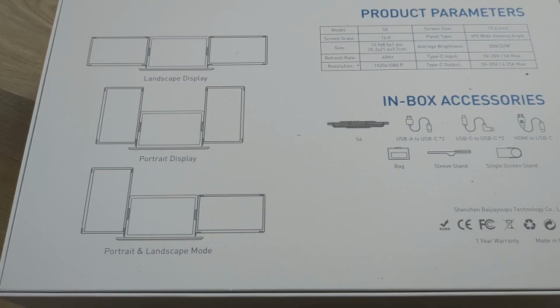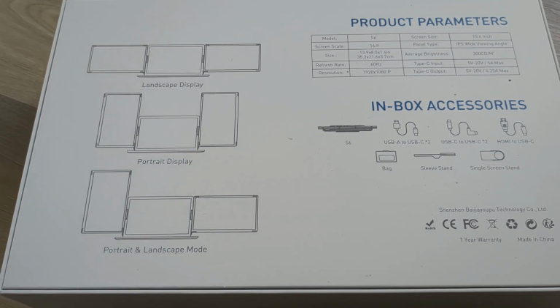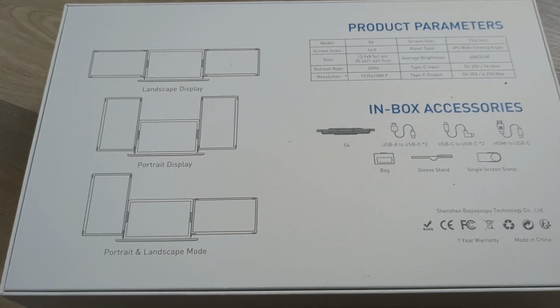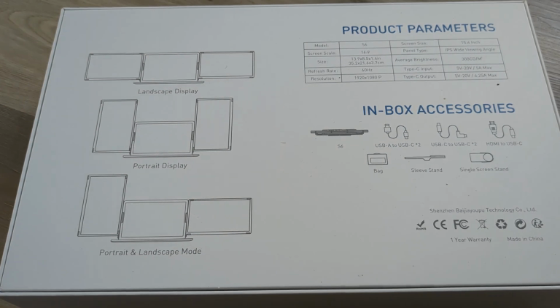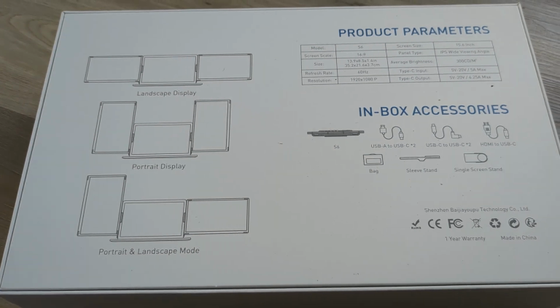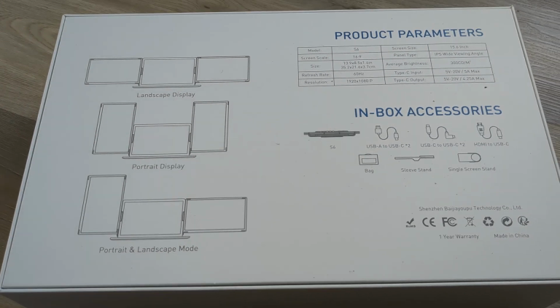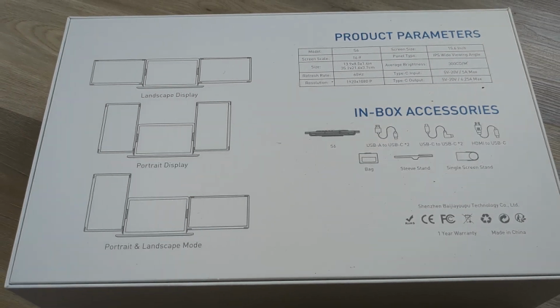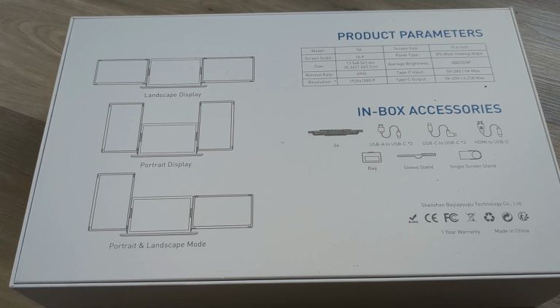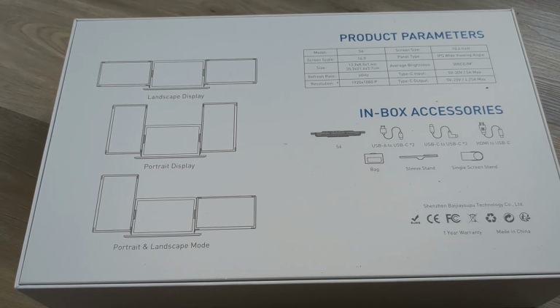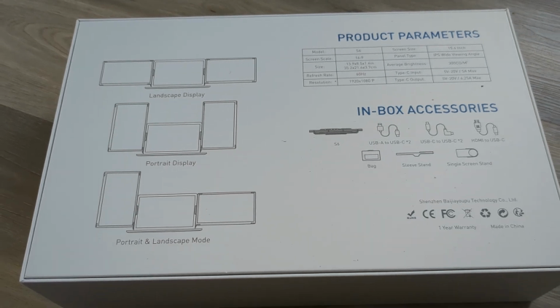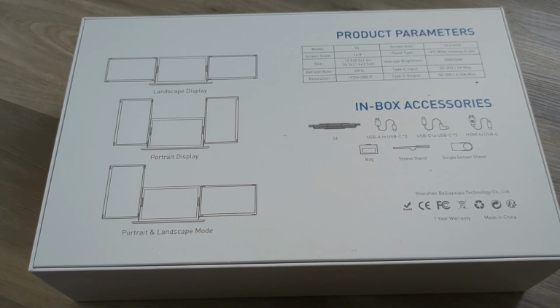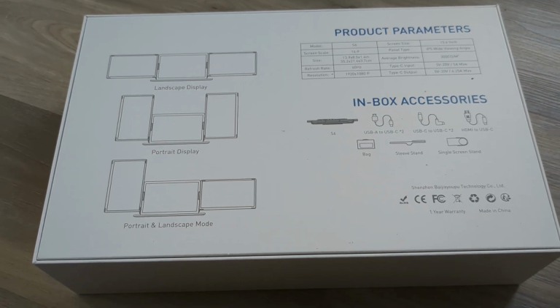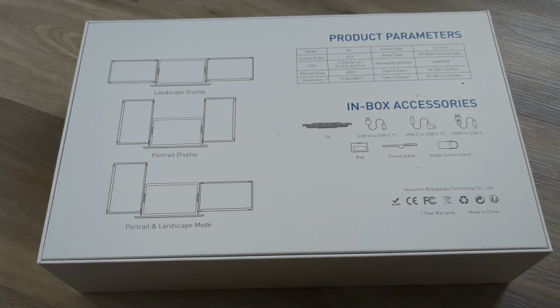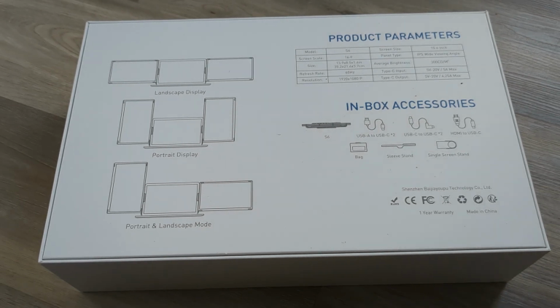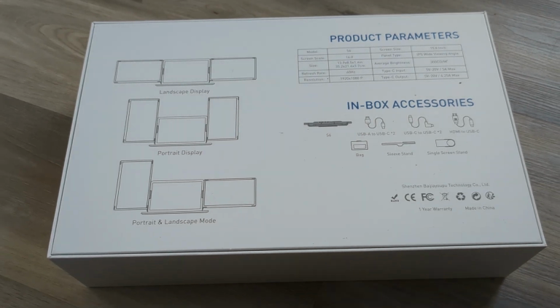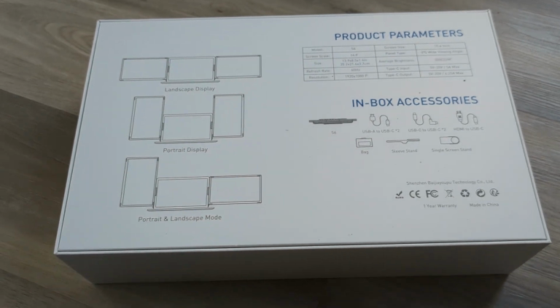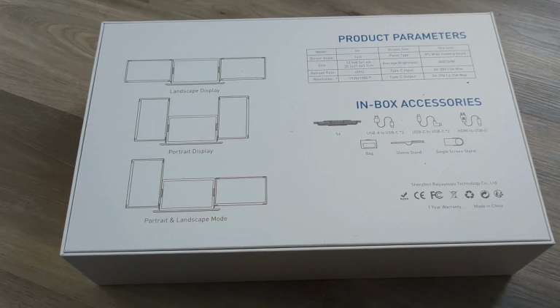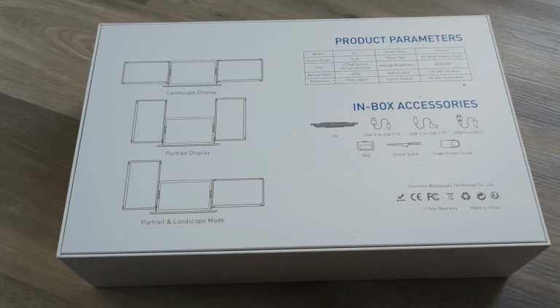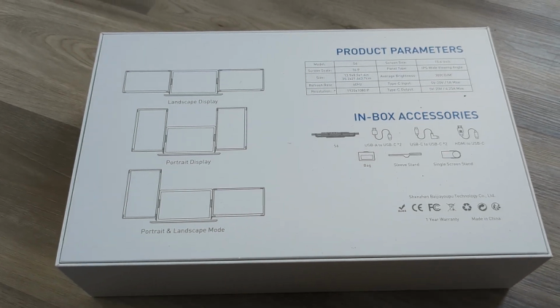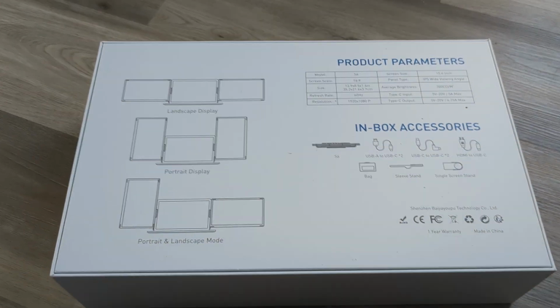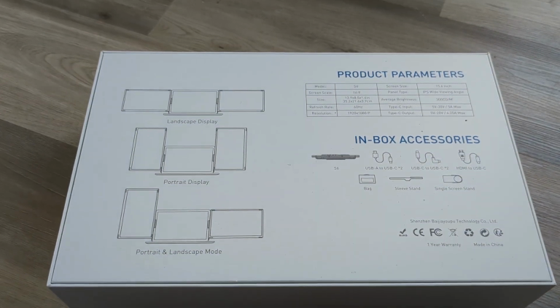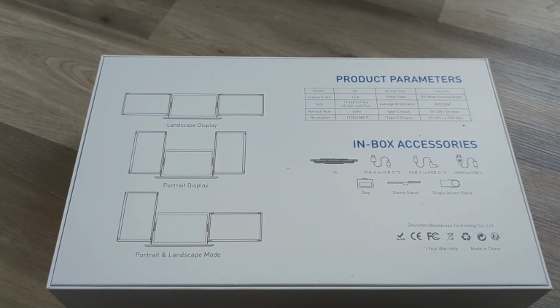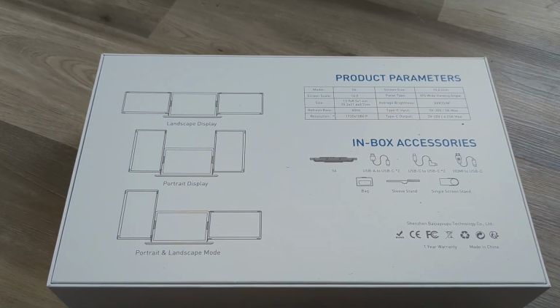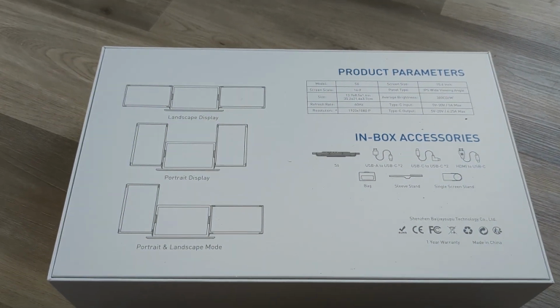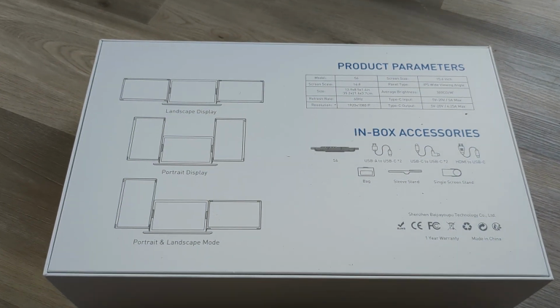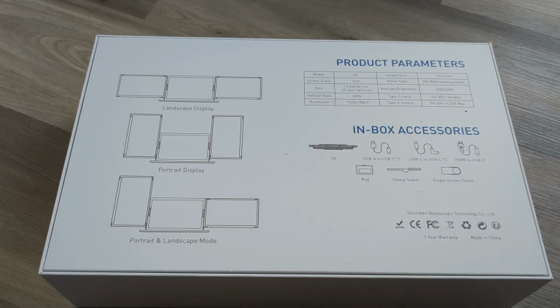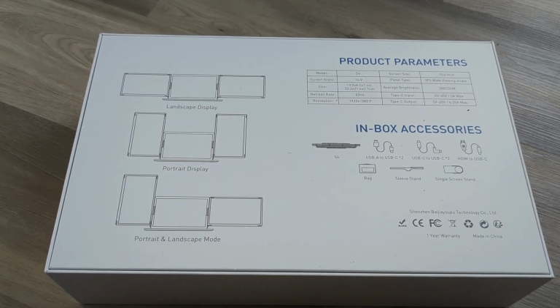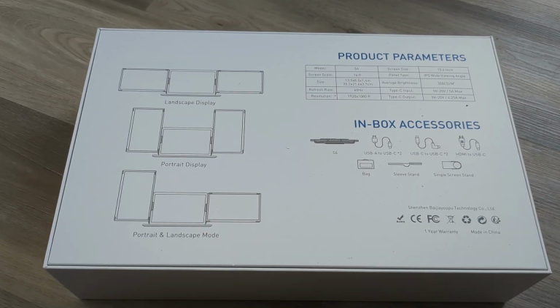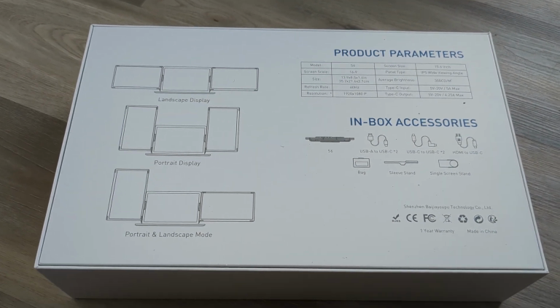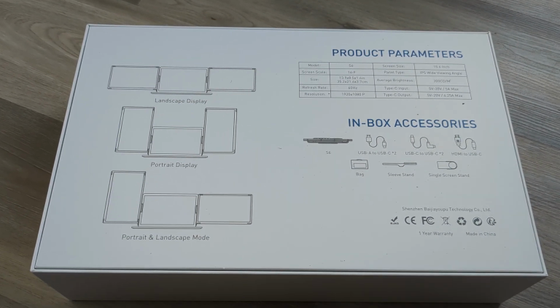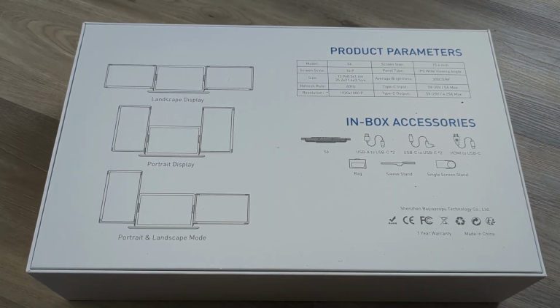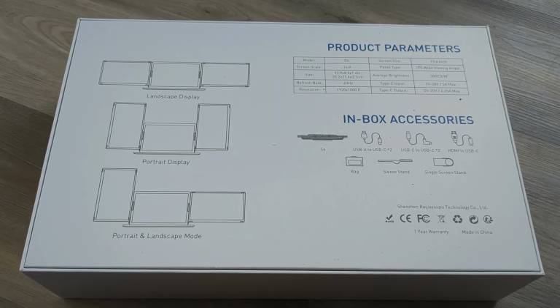Due to these additional advanced capabilities, I decided to invest in one of these to see if it helps my productivity while I'm on the go.